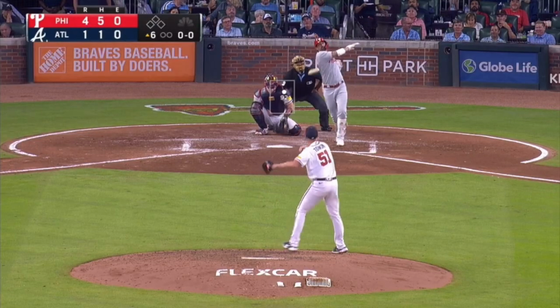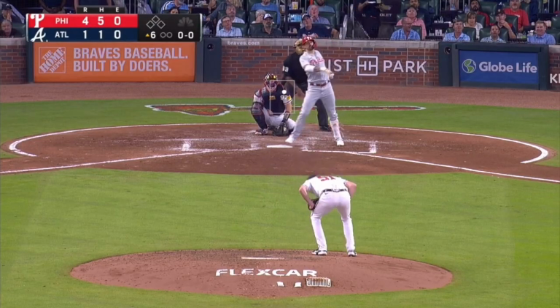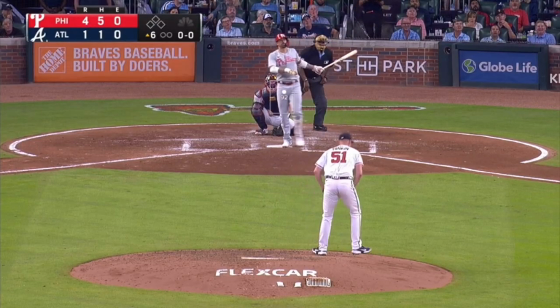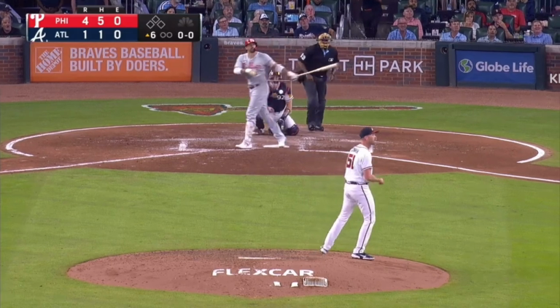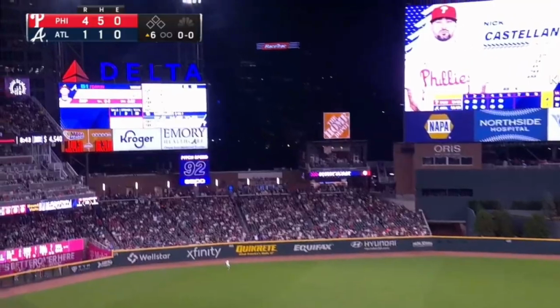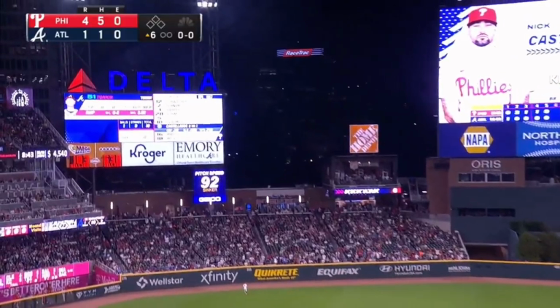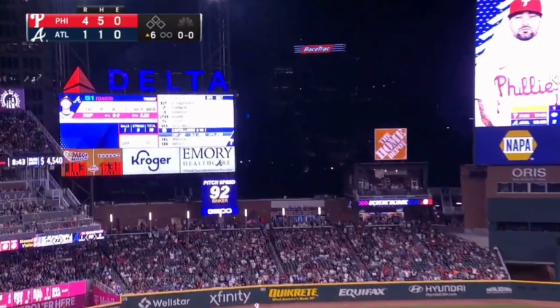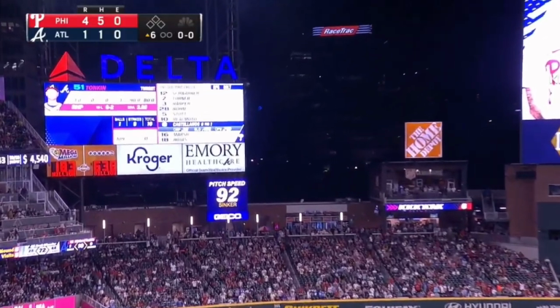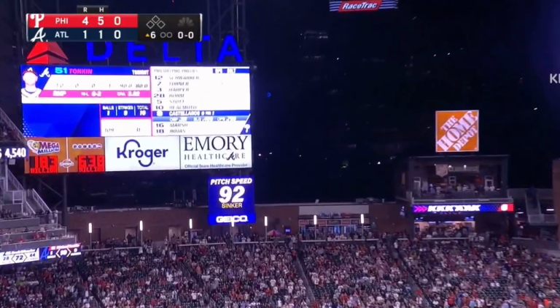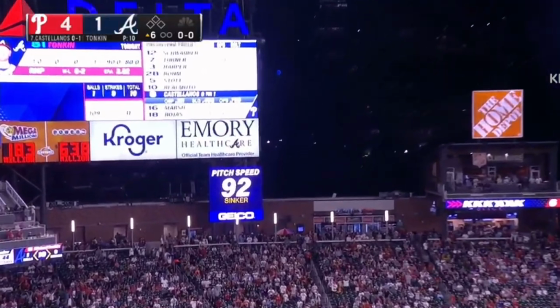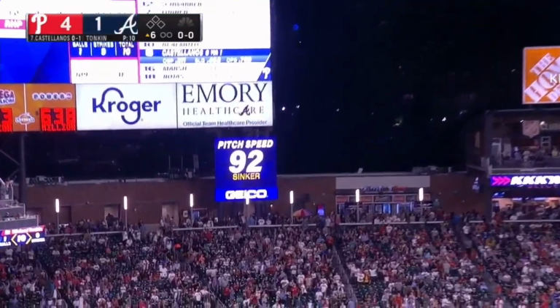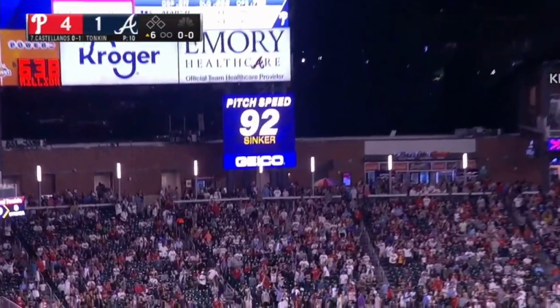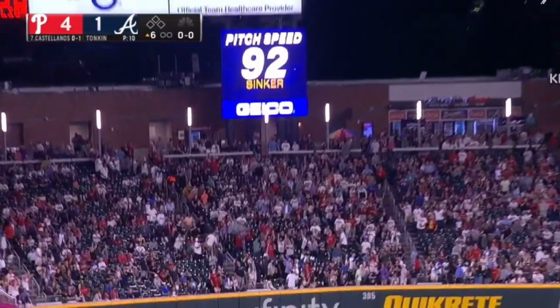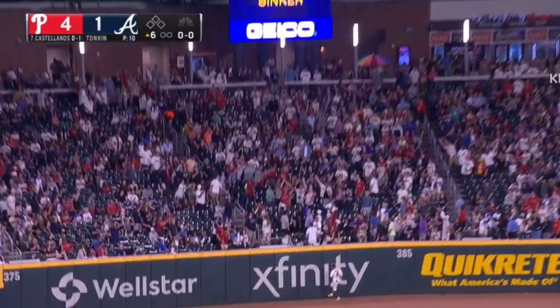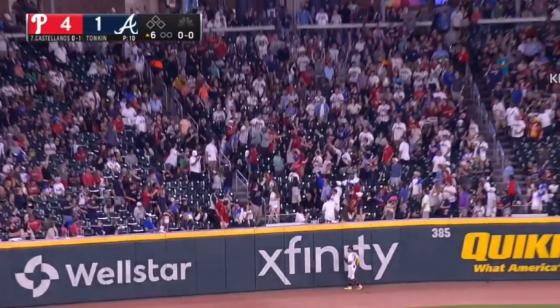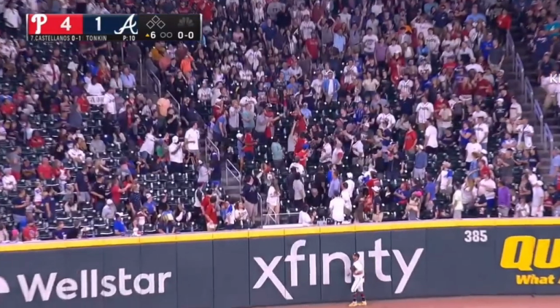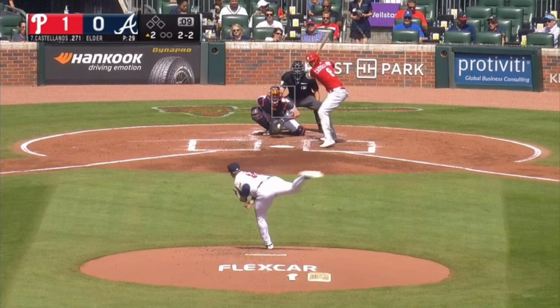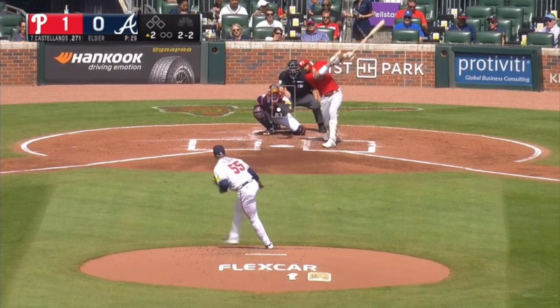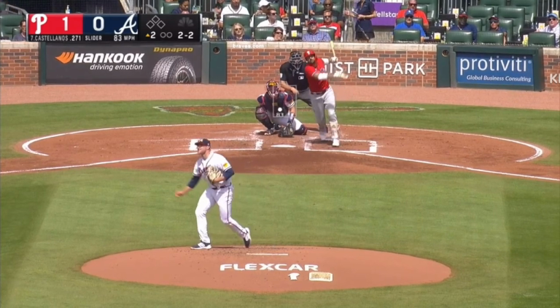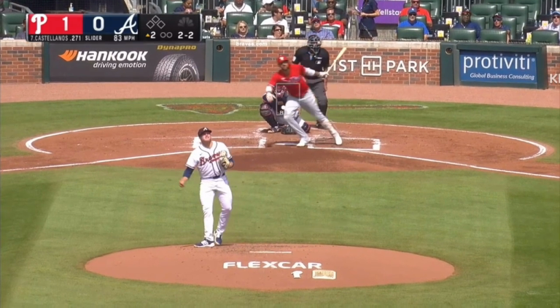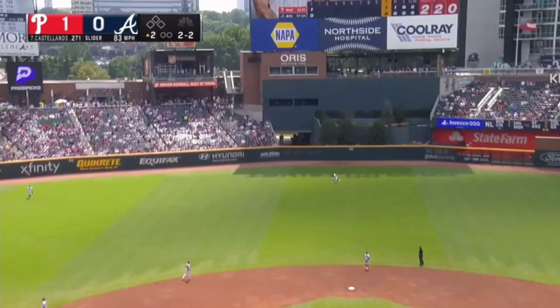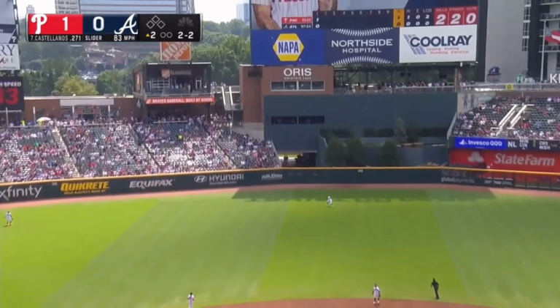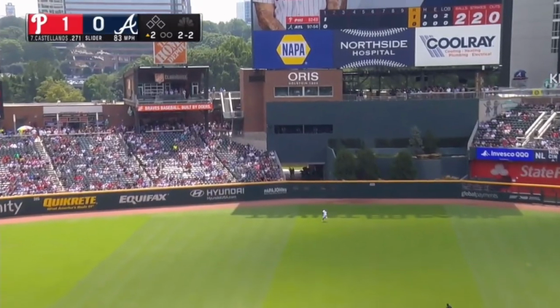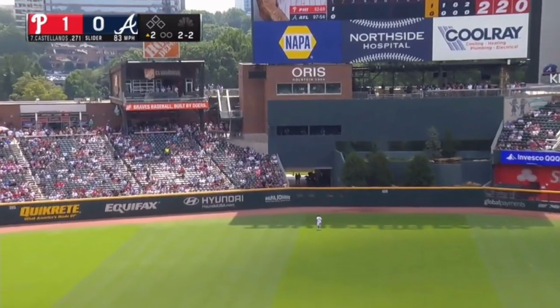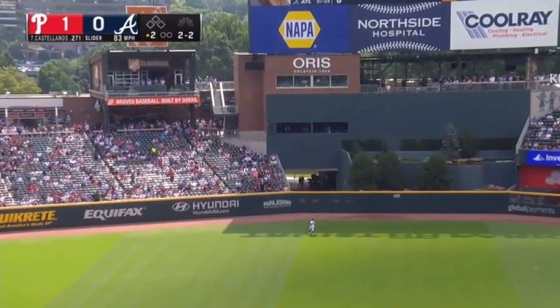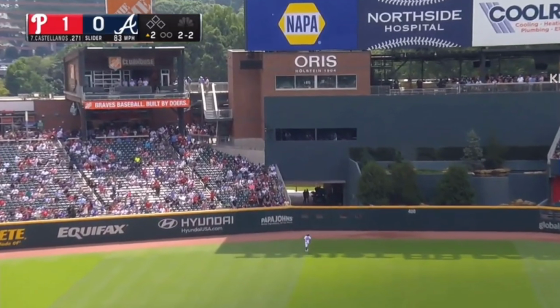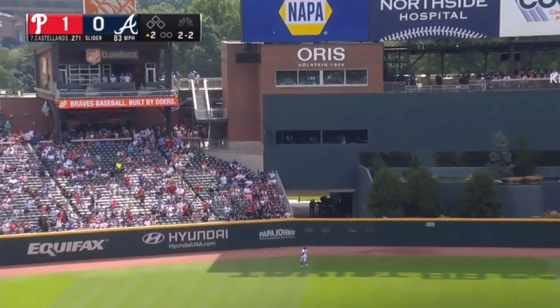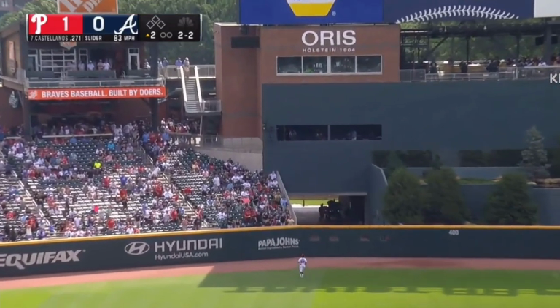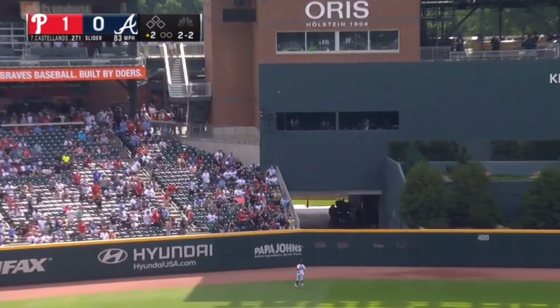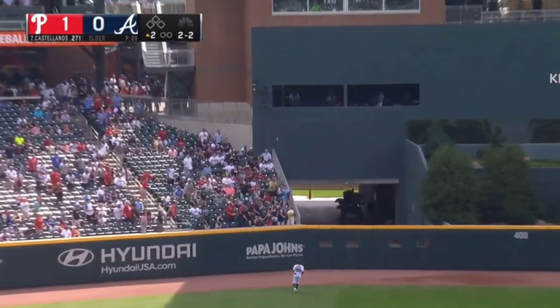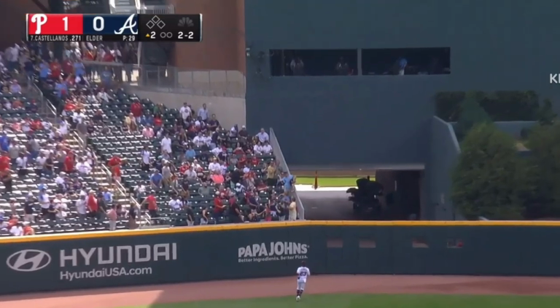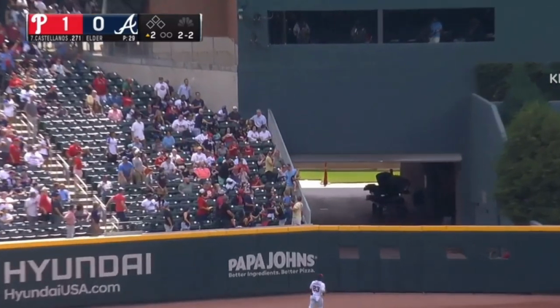There's one that's crushed deep to left field. Forget about it. That's going to be a long one. That one's hit out towards center. Harris is on the run. It's carrying well. And it is gone!